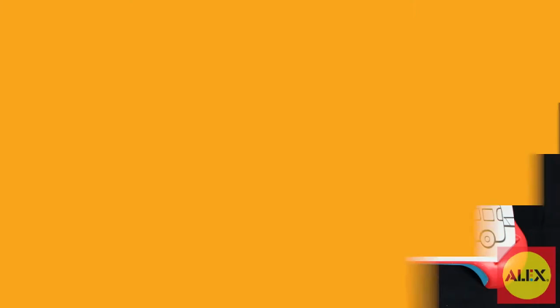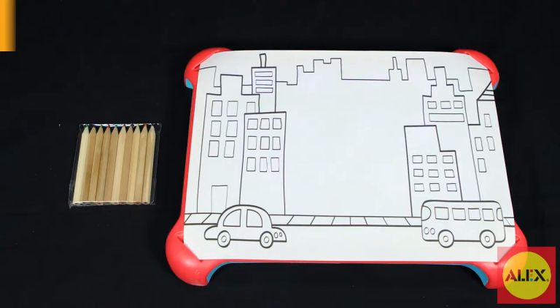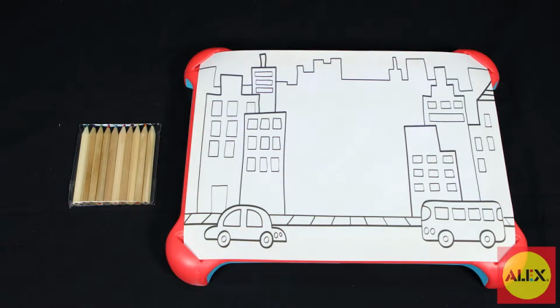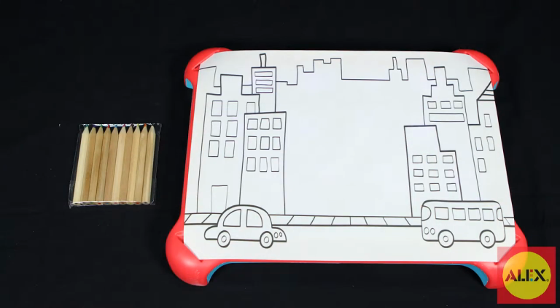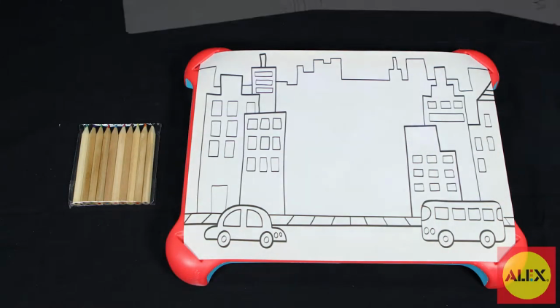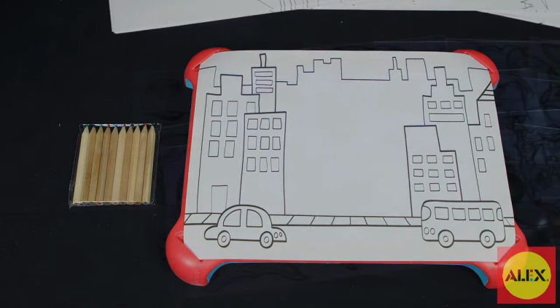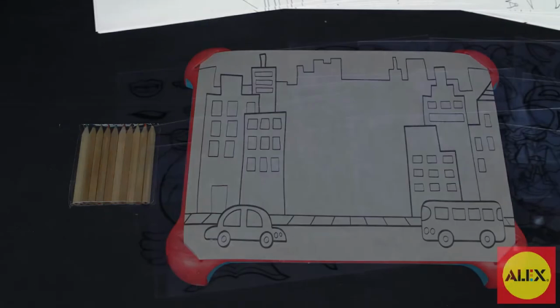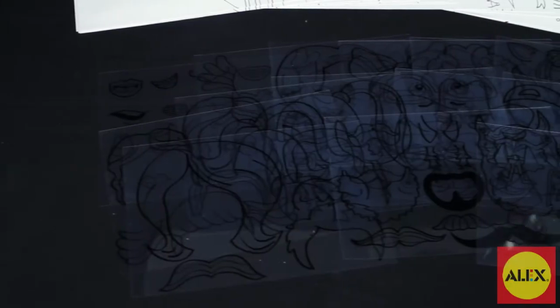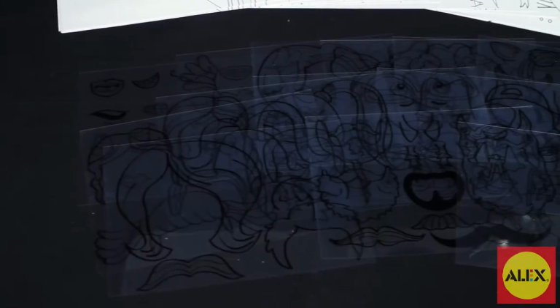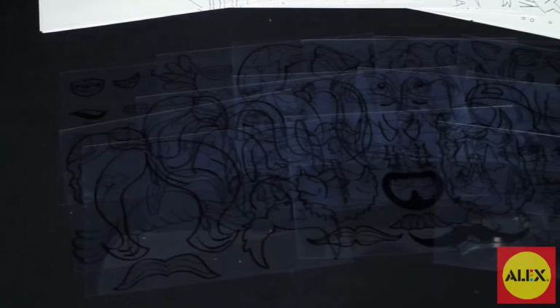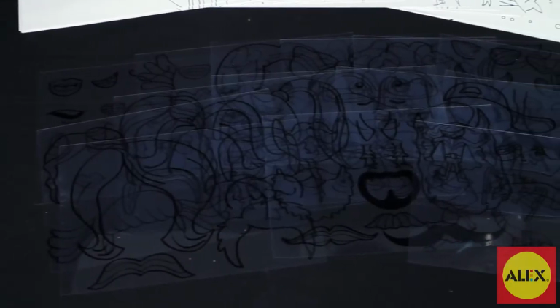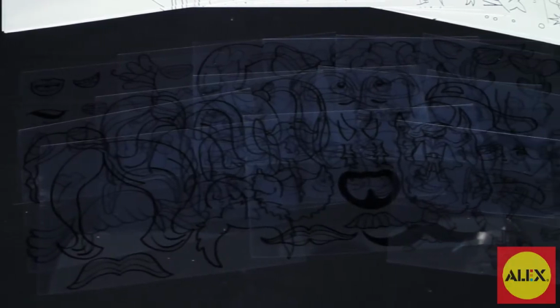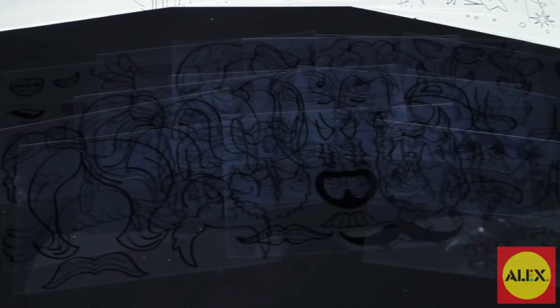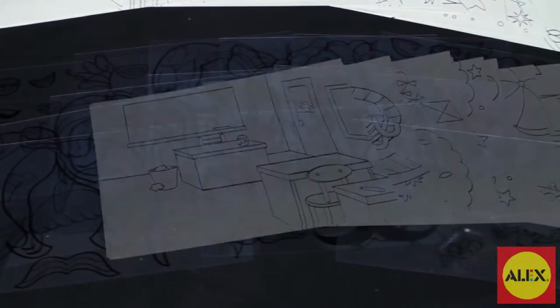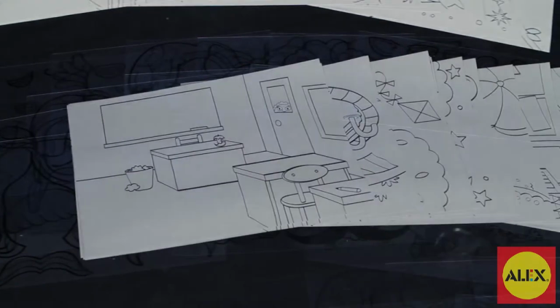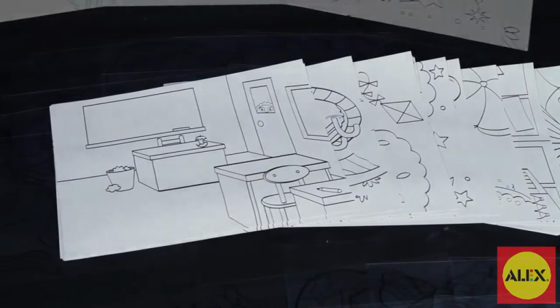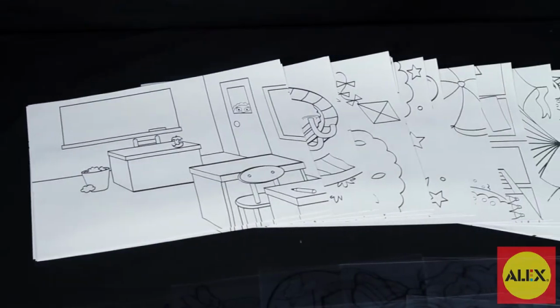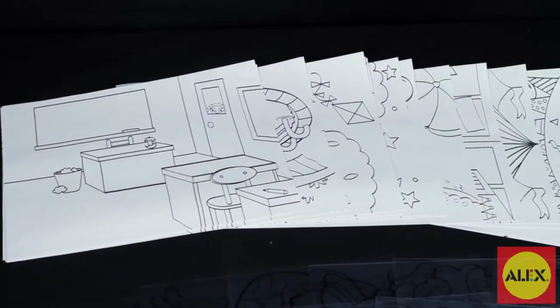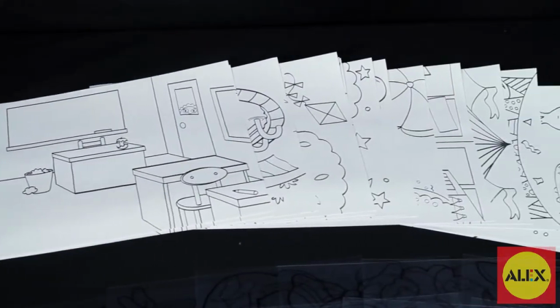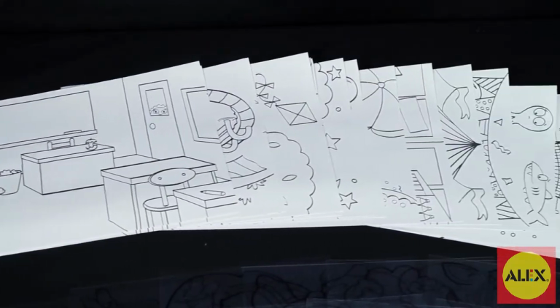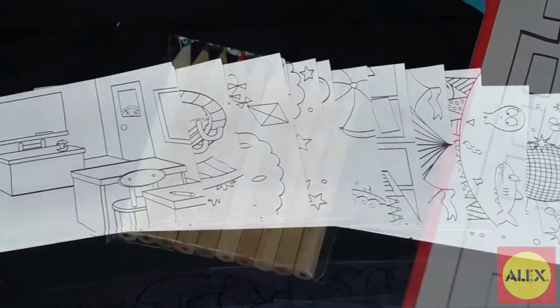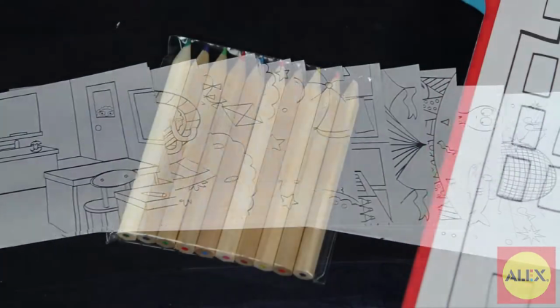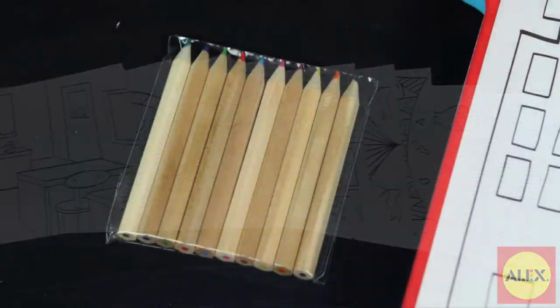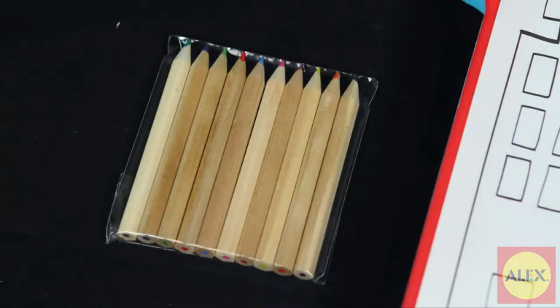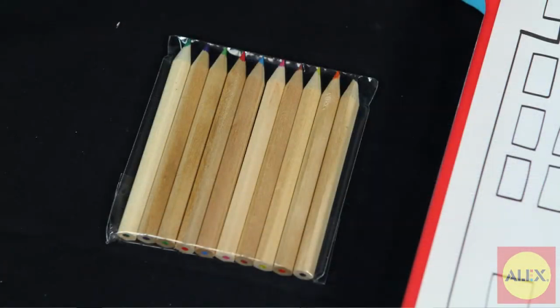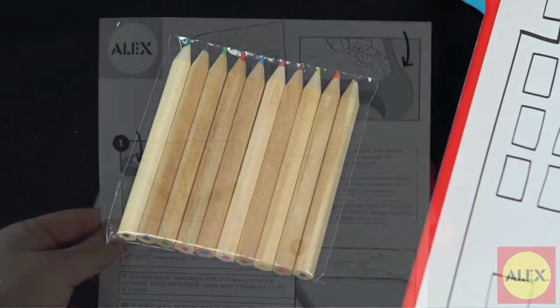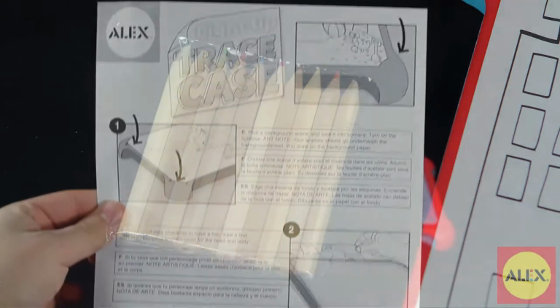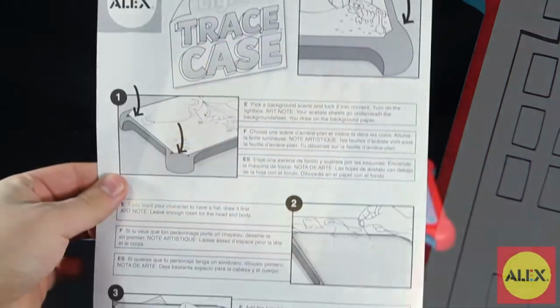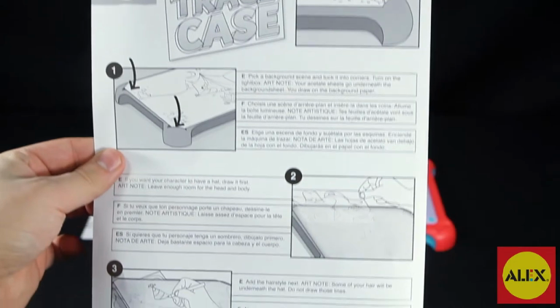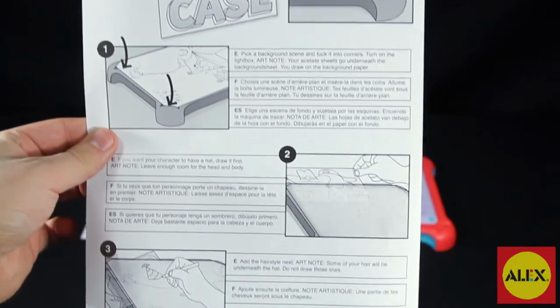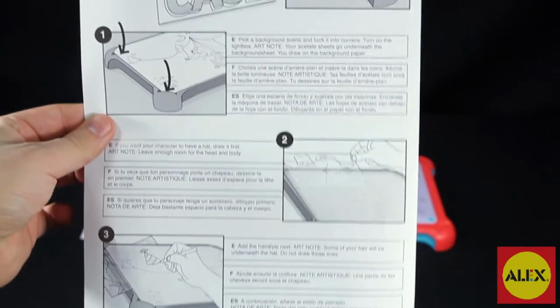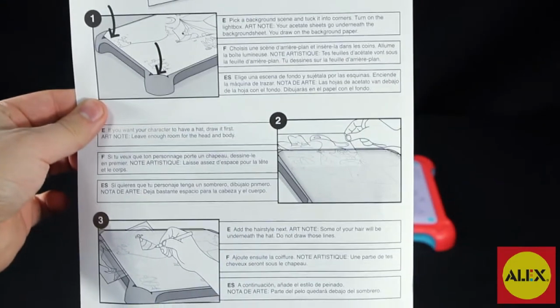Inside the box you'll find 15 acetate drawing sheets with all your traceable images, 25 pre-printed backdrops, 10 colored pencils, and easy instructions to help you get started.